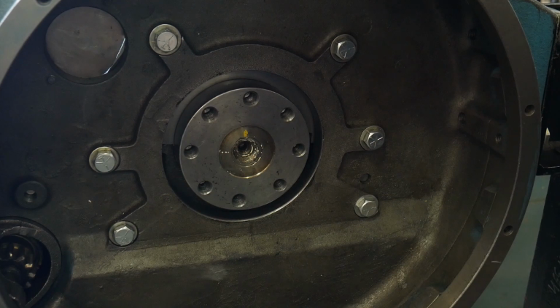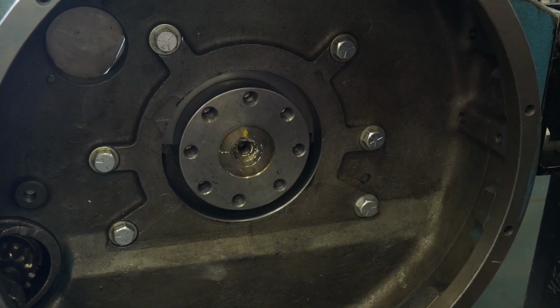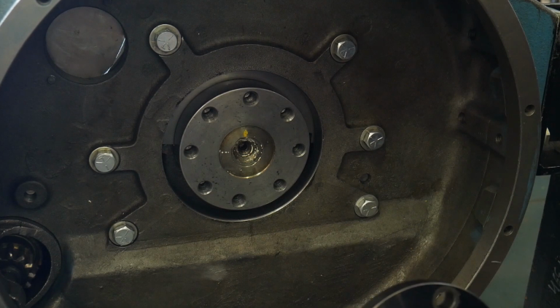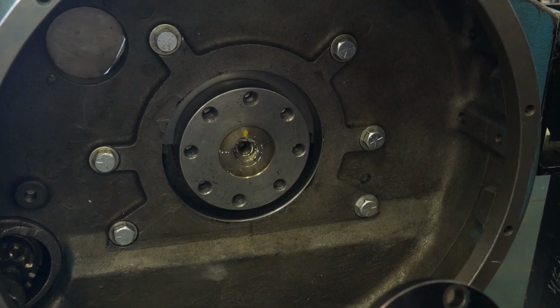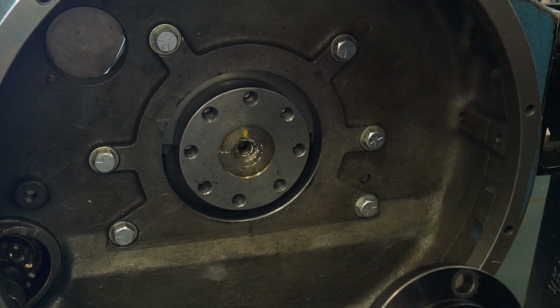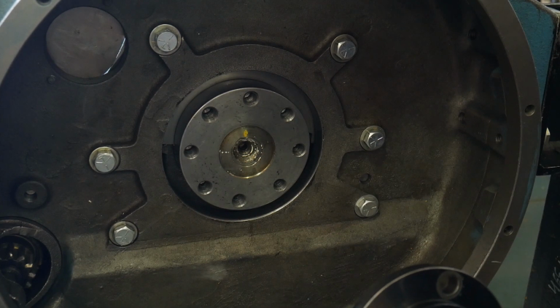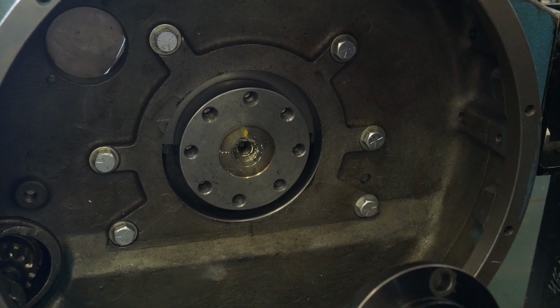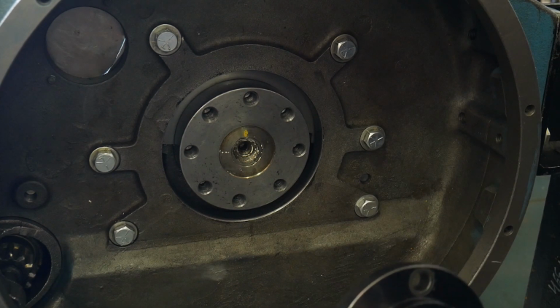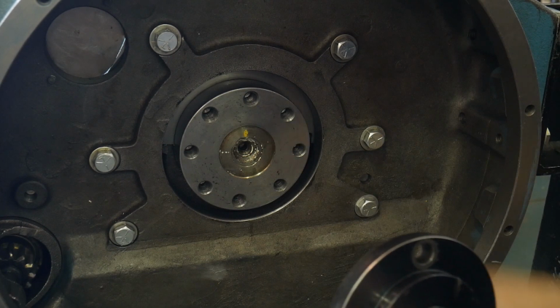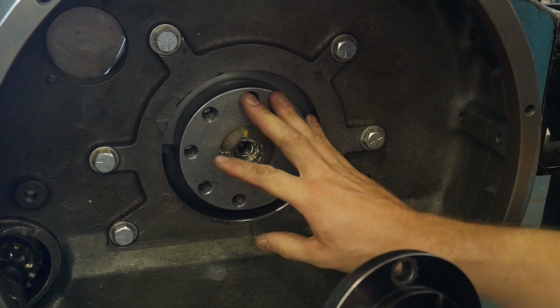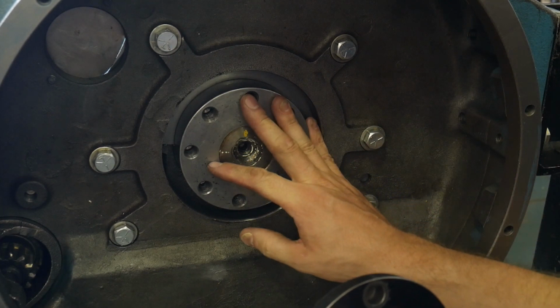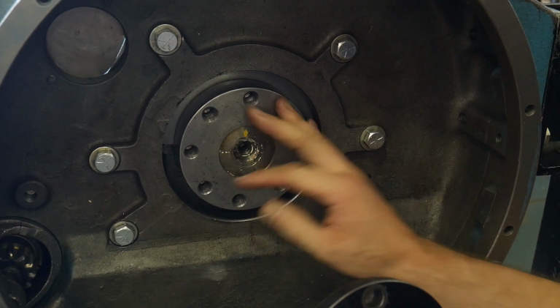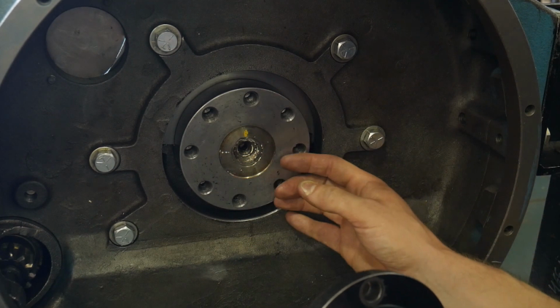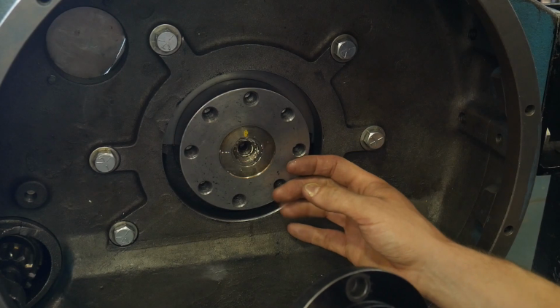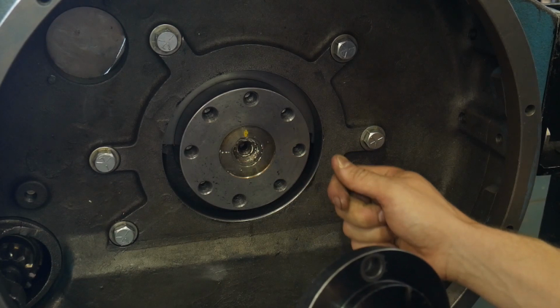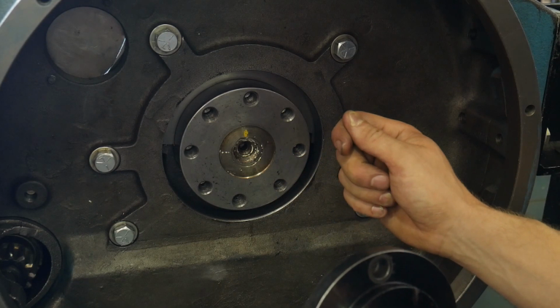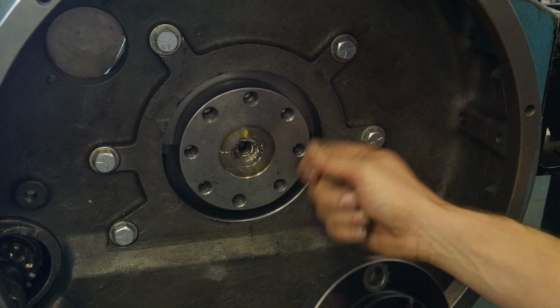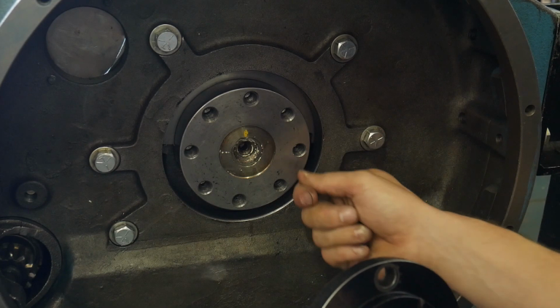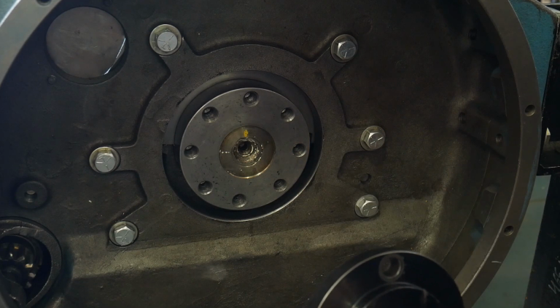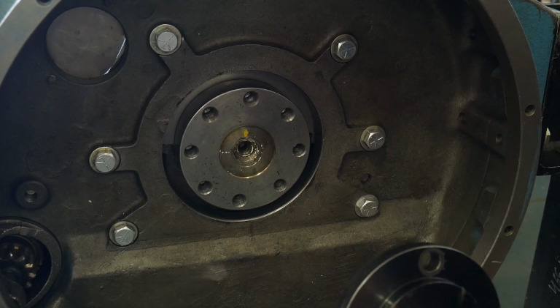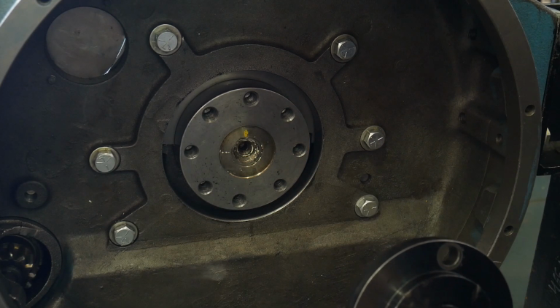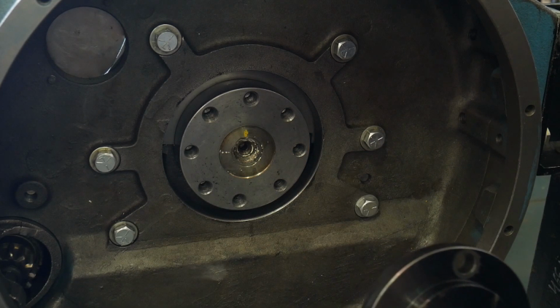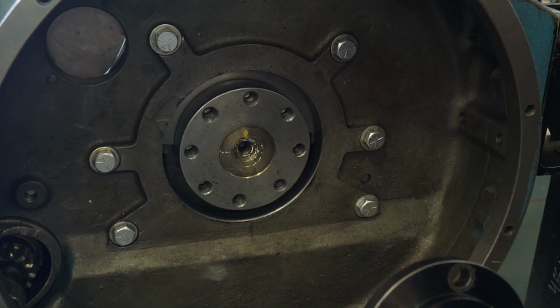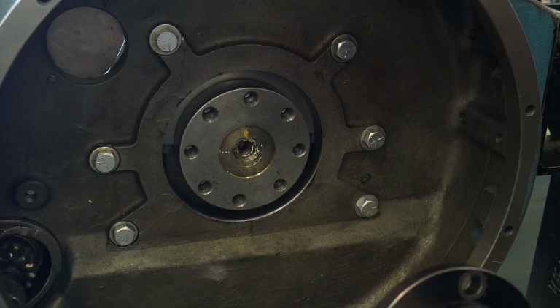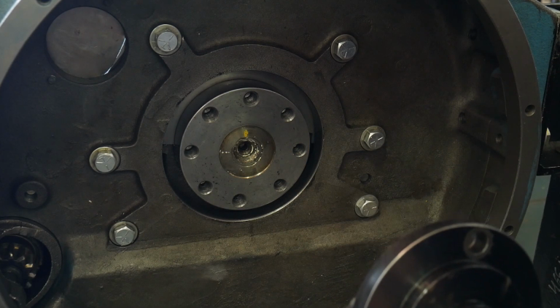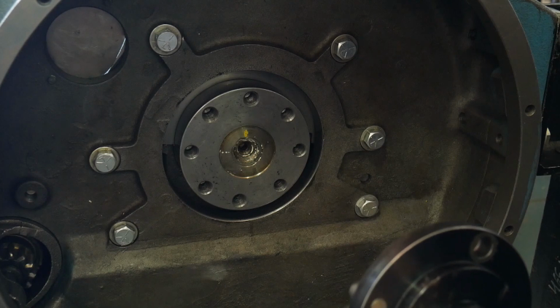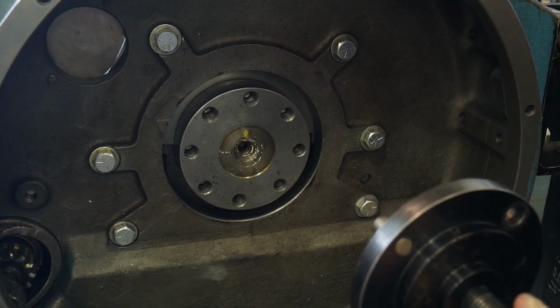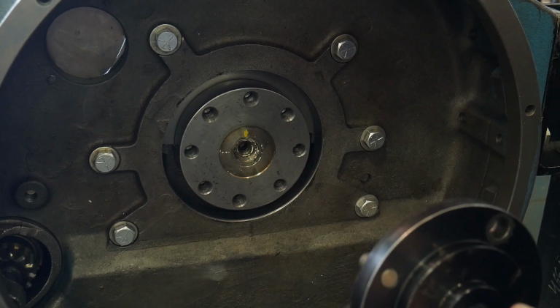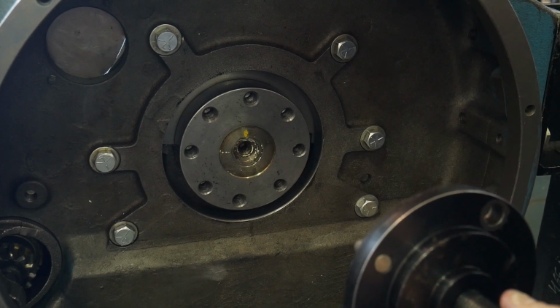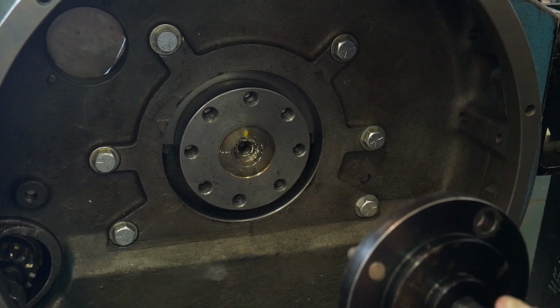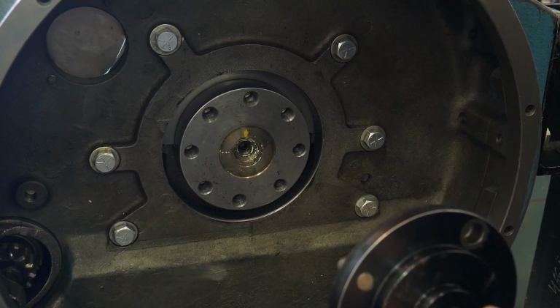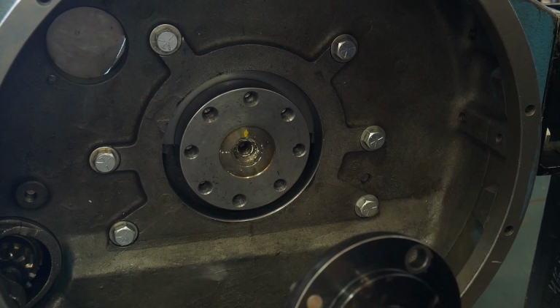Let's talk about installing a rear seal. We're going to do it on this DT-466. It's an older engine, but the technique used to install this seal is quite common across different manufacturers' platforms.